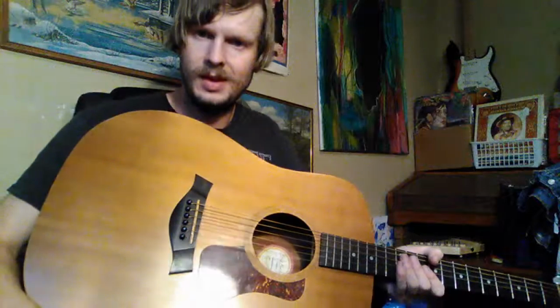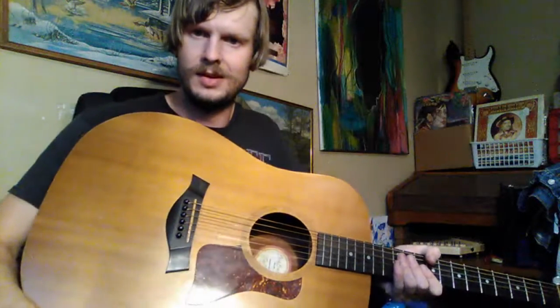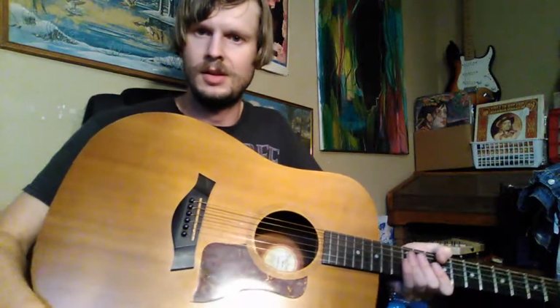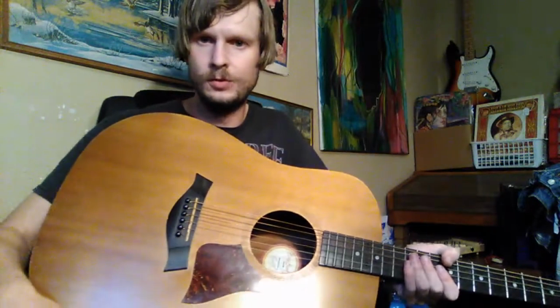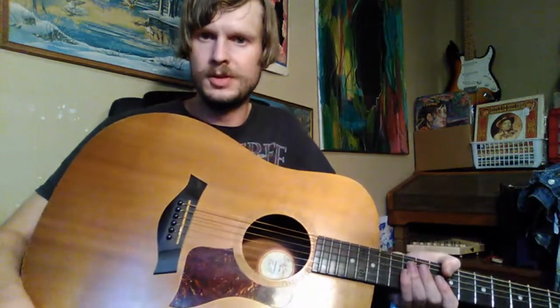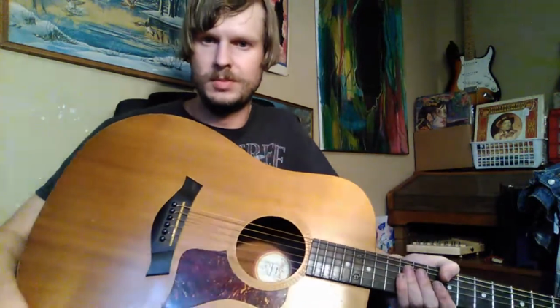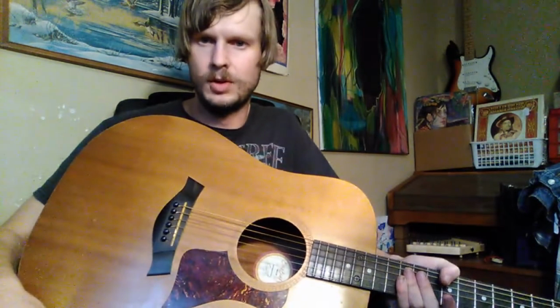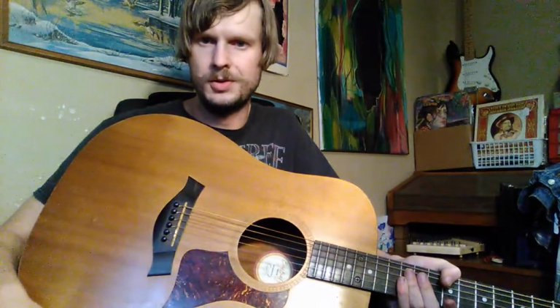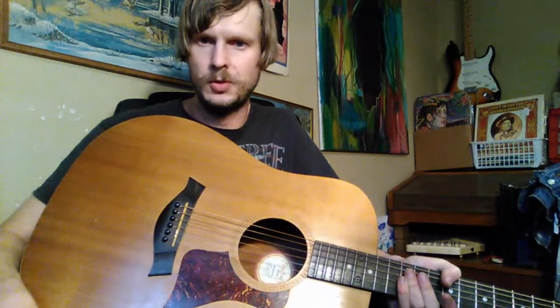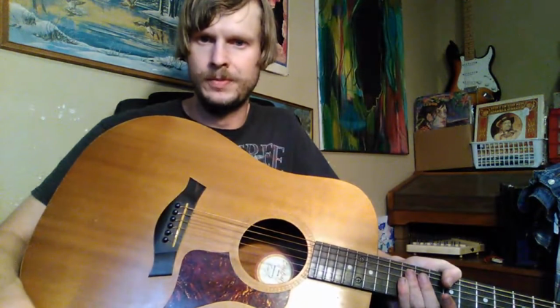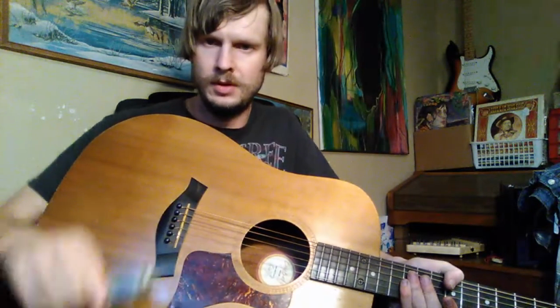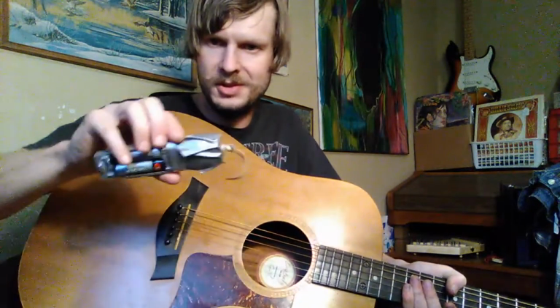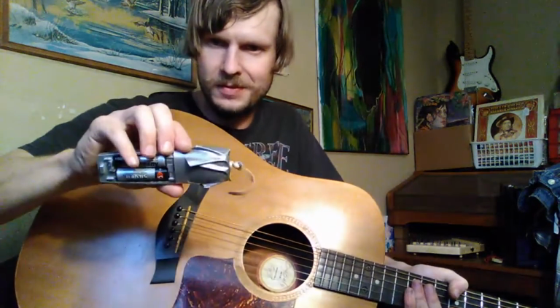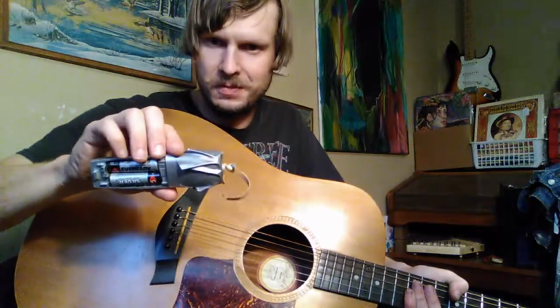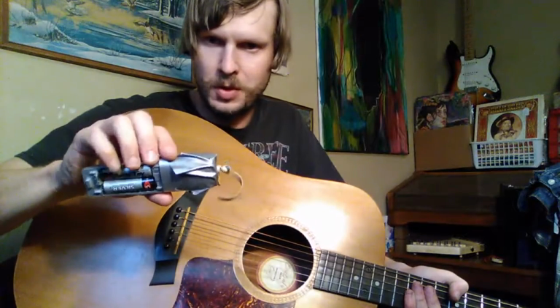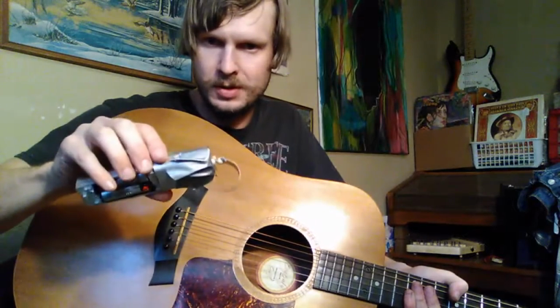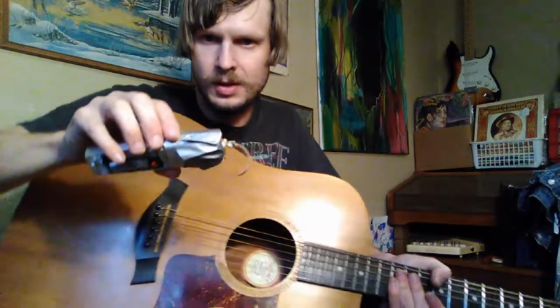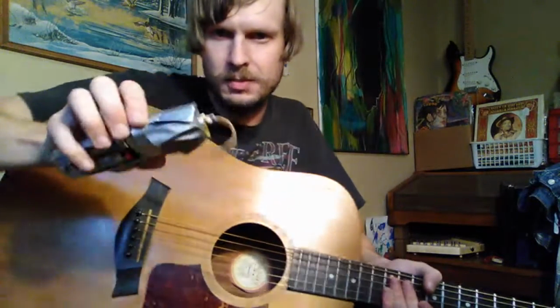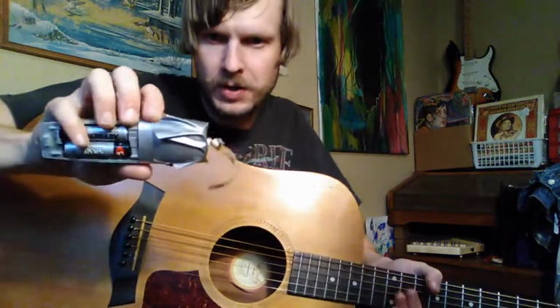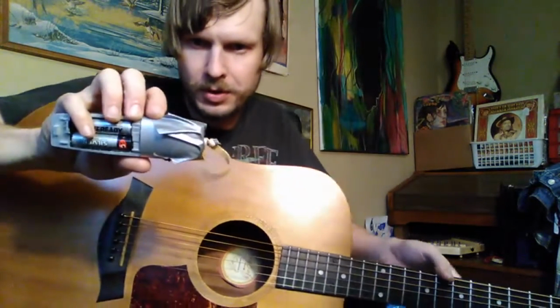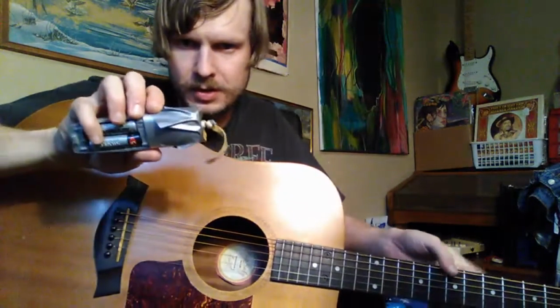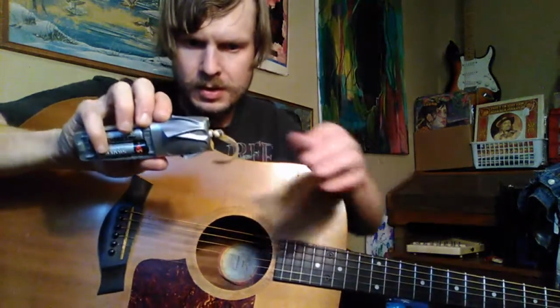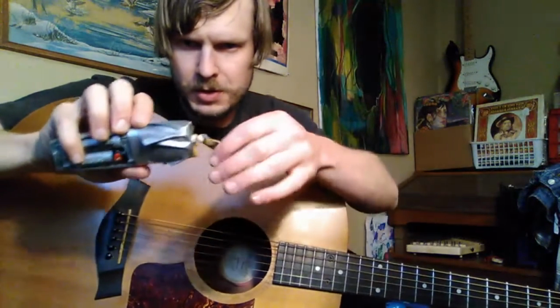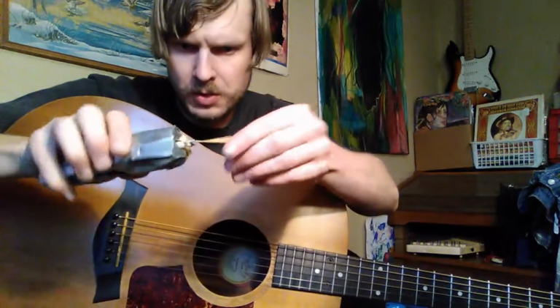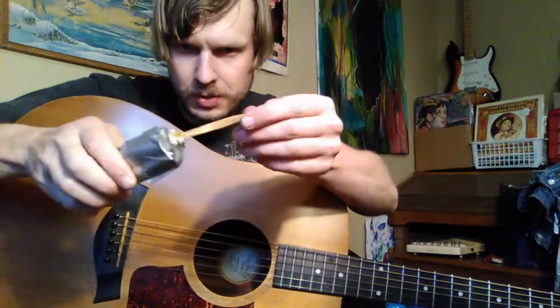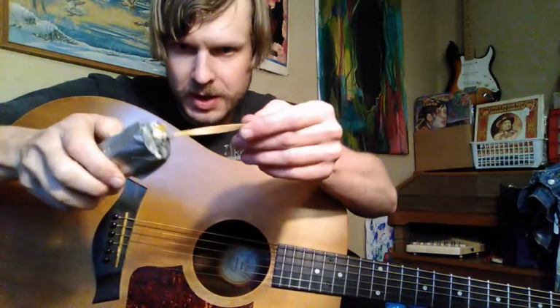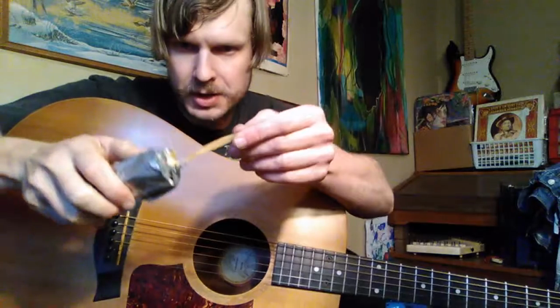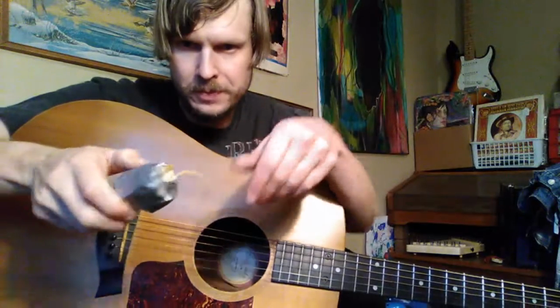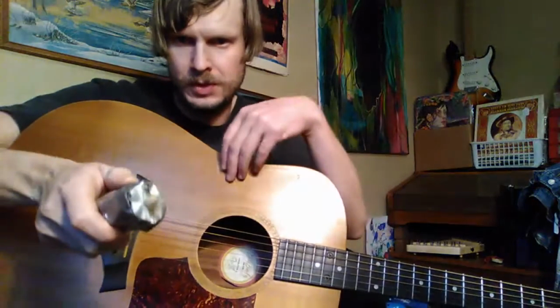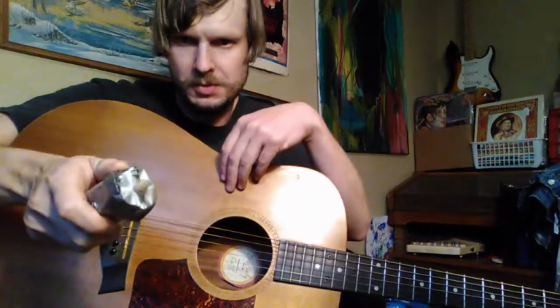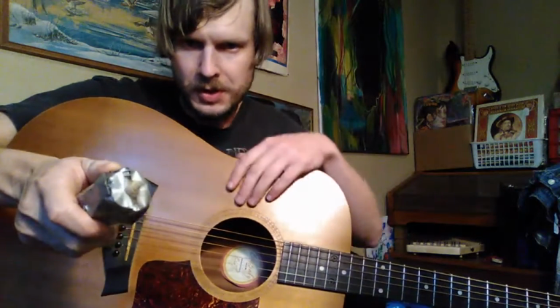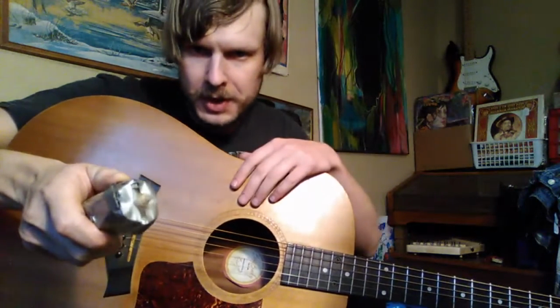Hey guys. No vlog this week, but I did want to show you something cool. This is my invention from quarantine. It's a battery-operated beard trimmer with a rubber band attached to it. It spins around like that.